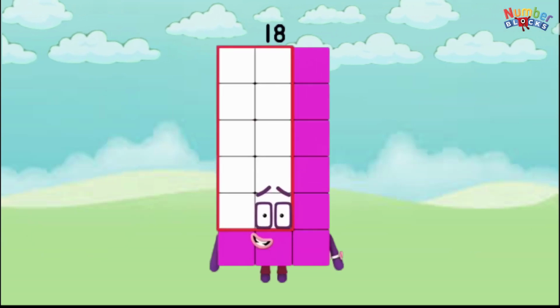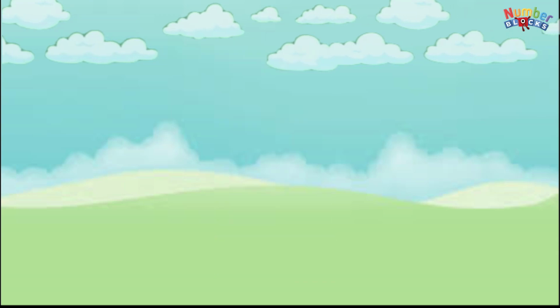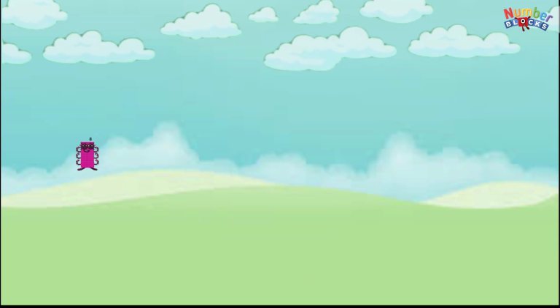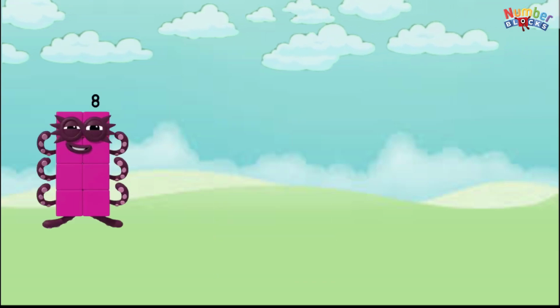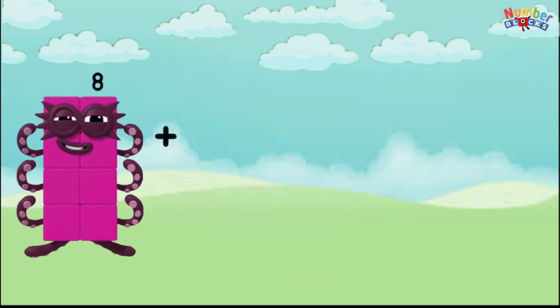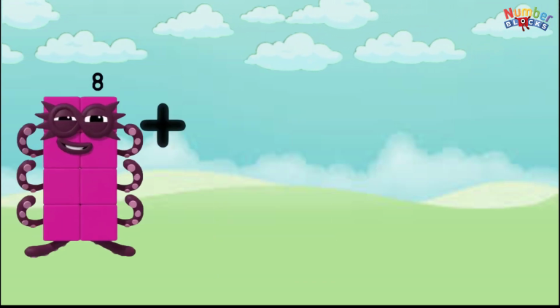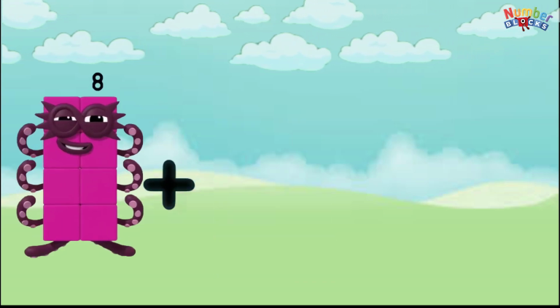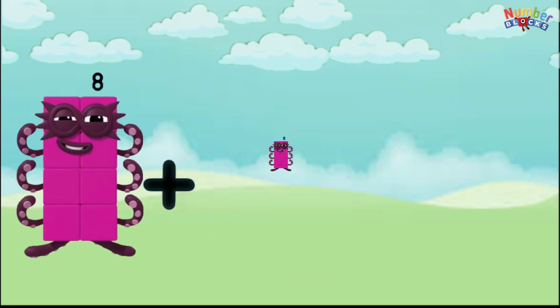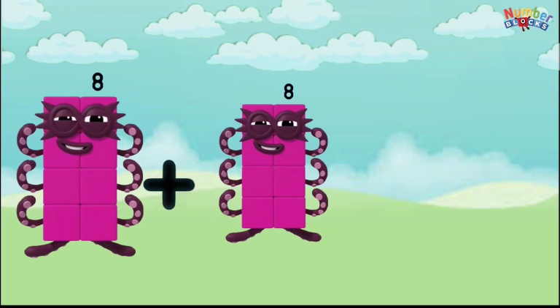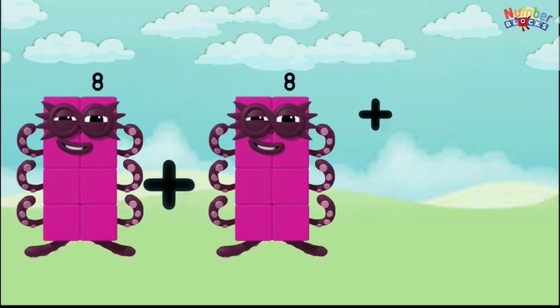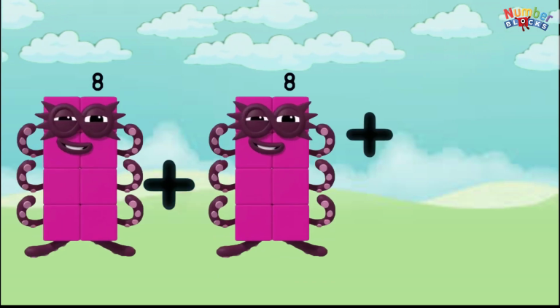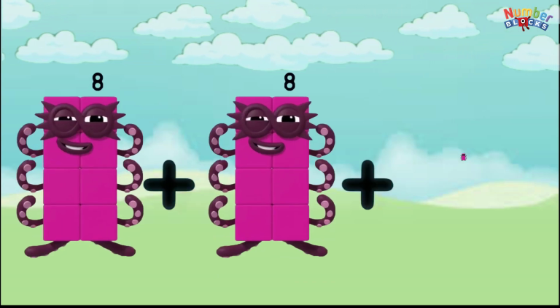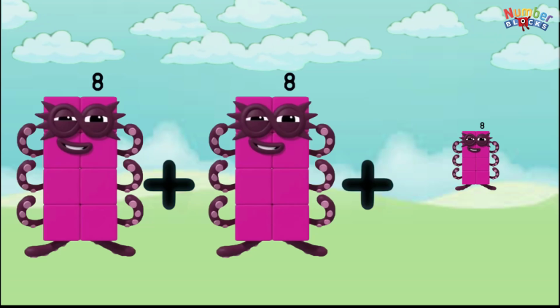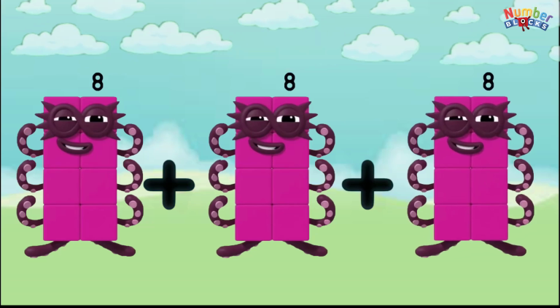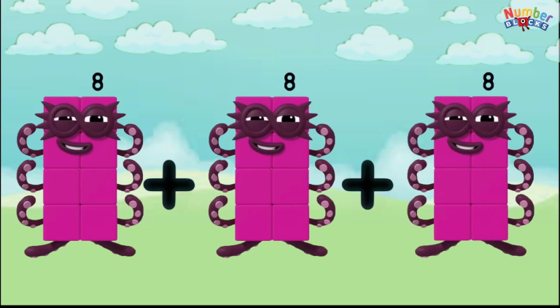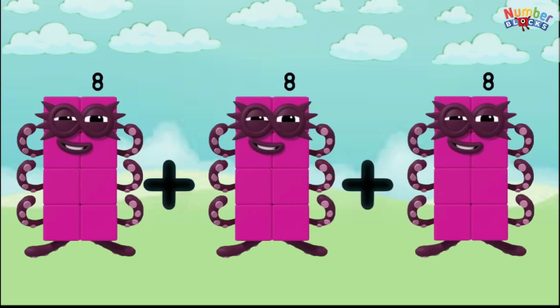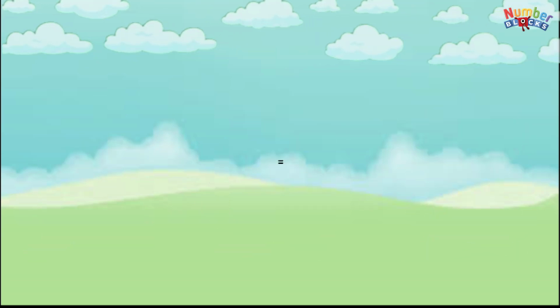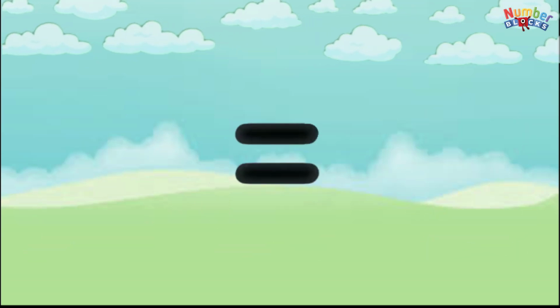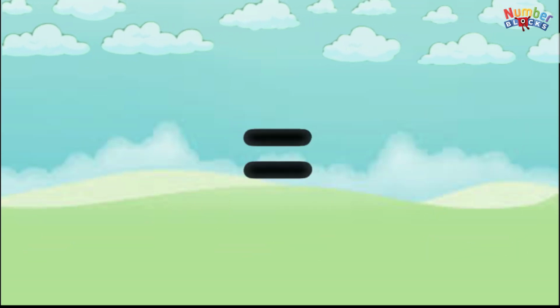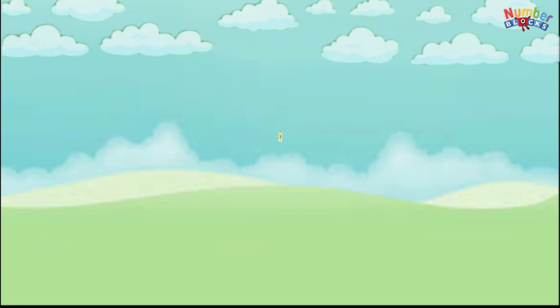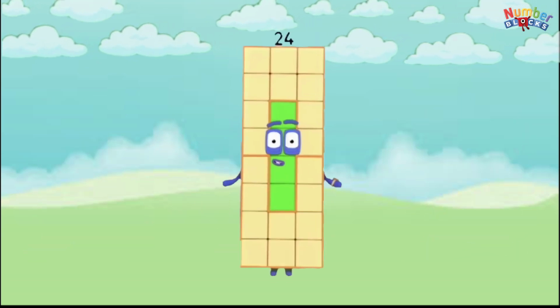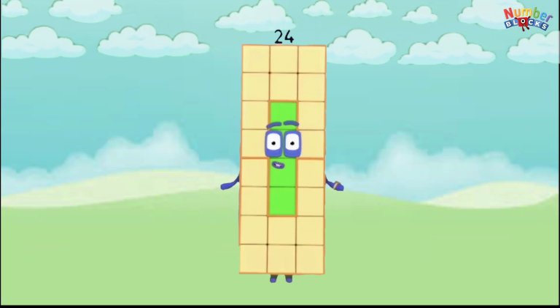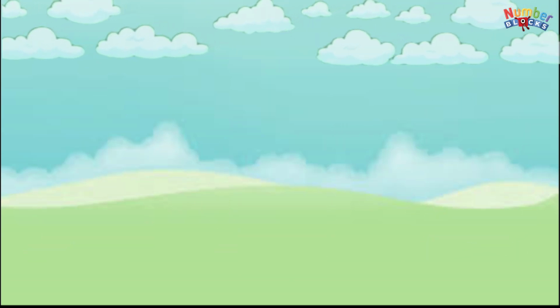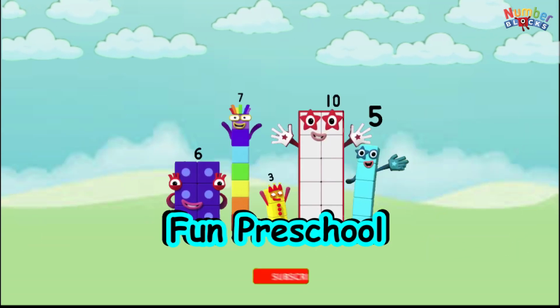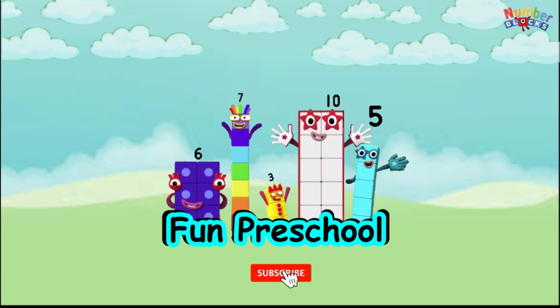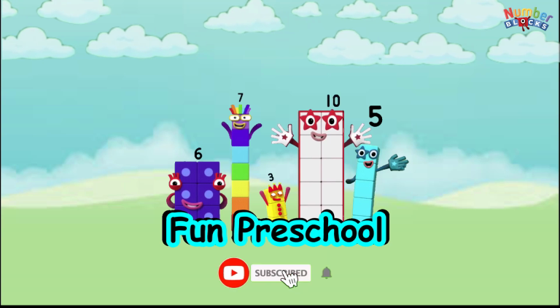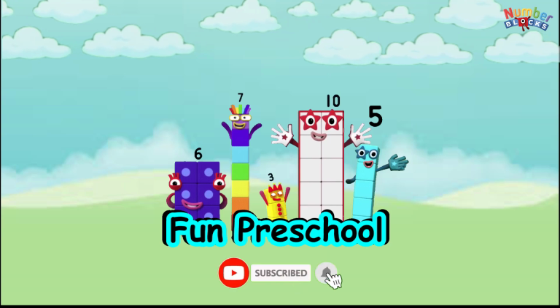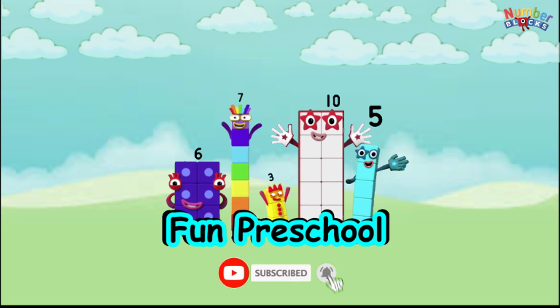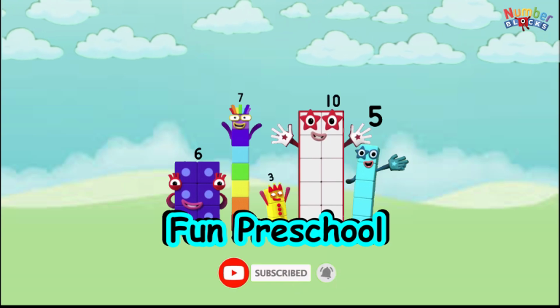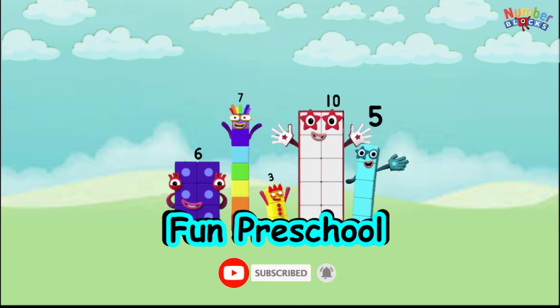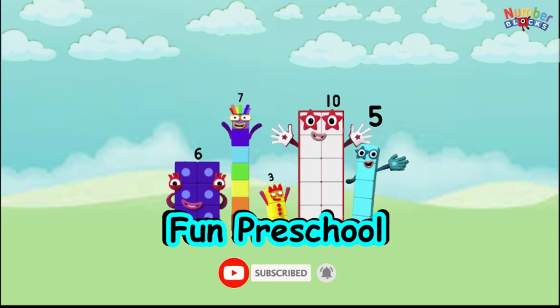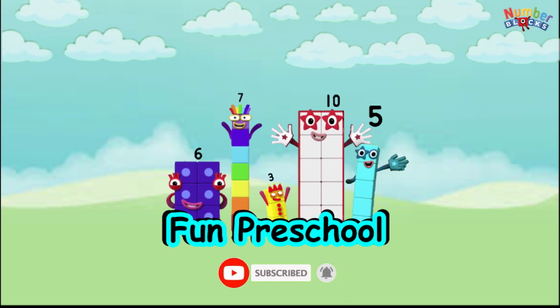8 plus 8 plus 8 equals 24. Subscribe to this channel for more videos, and thank you so much.